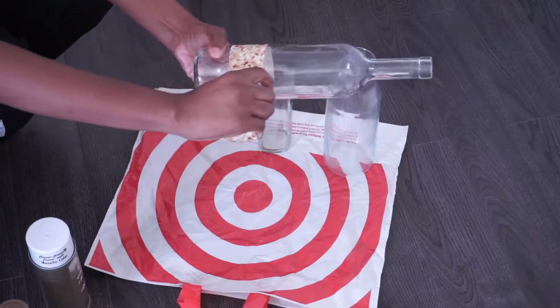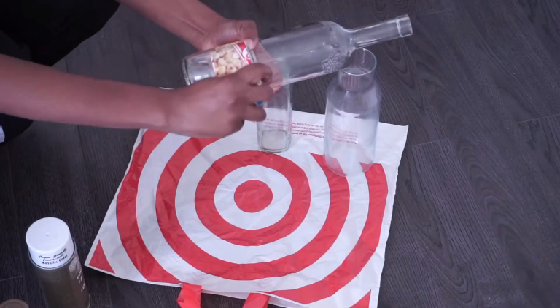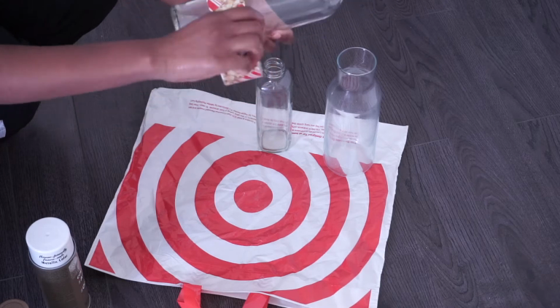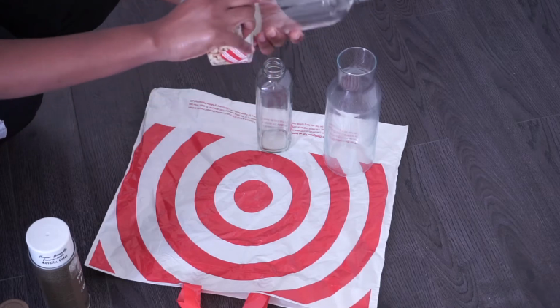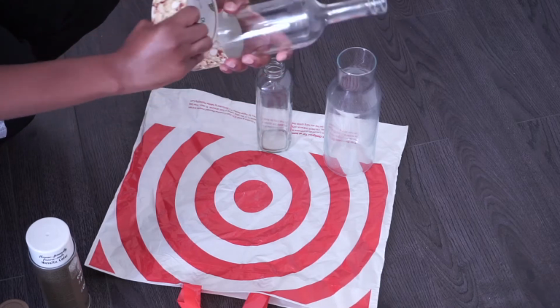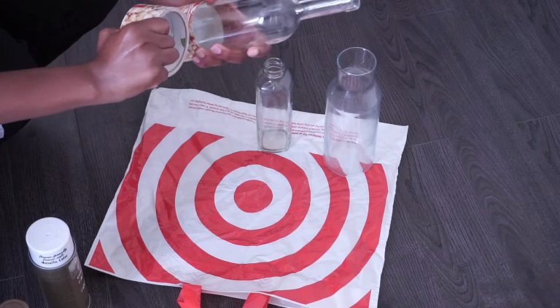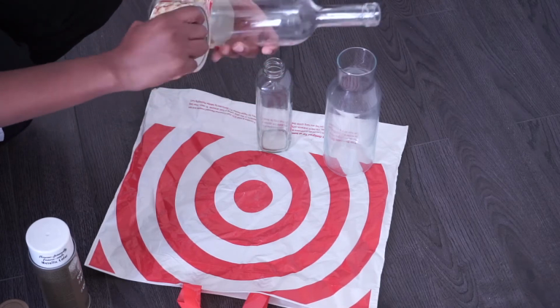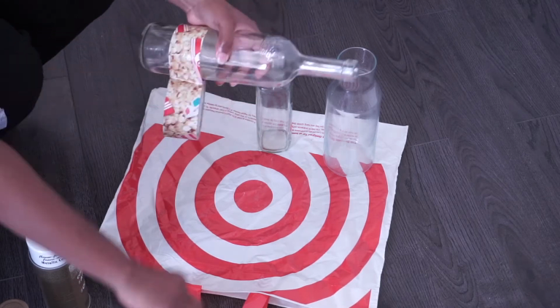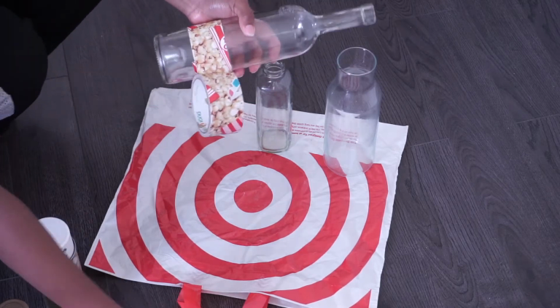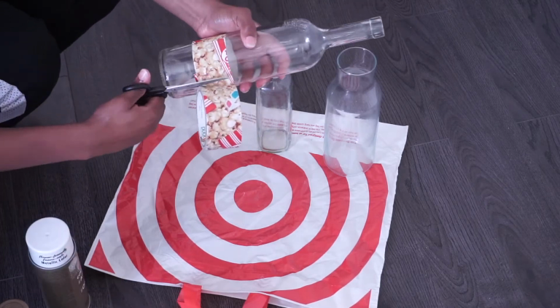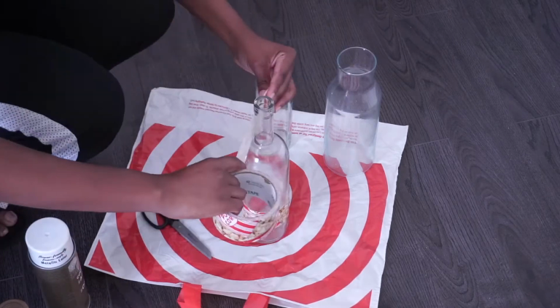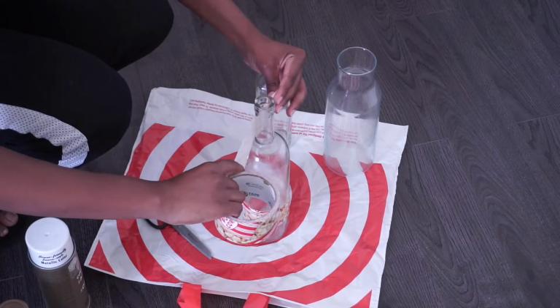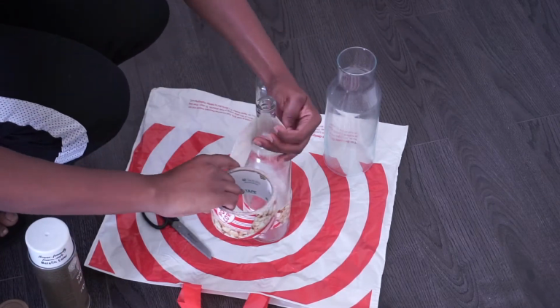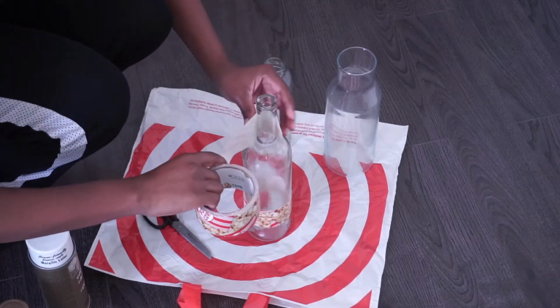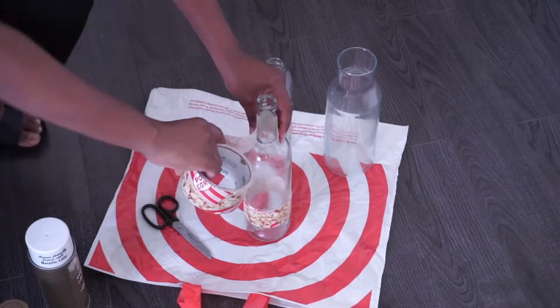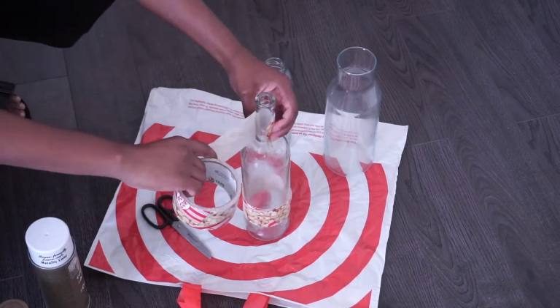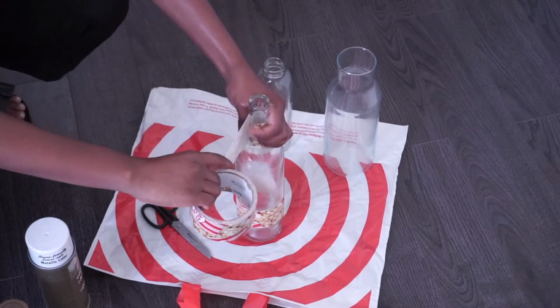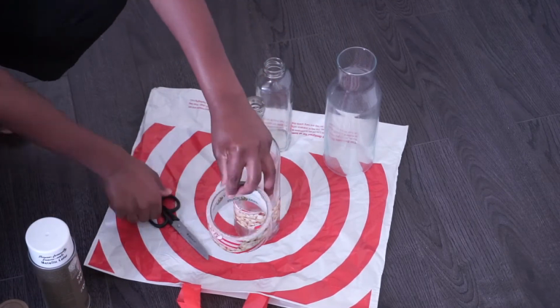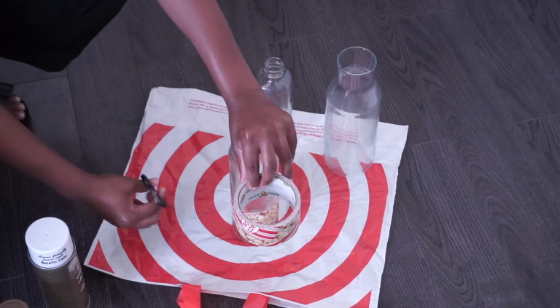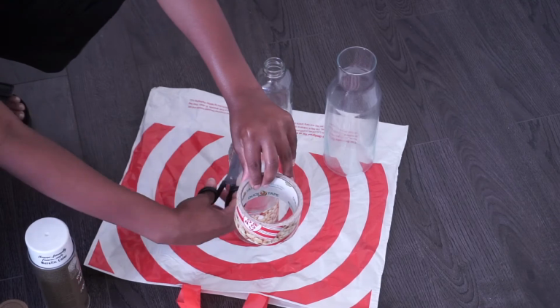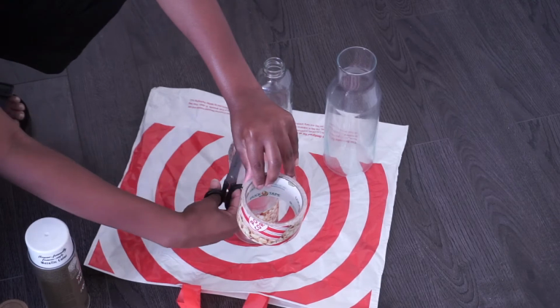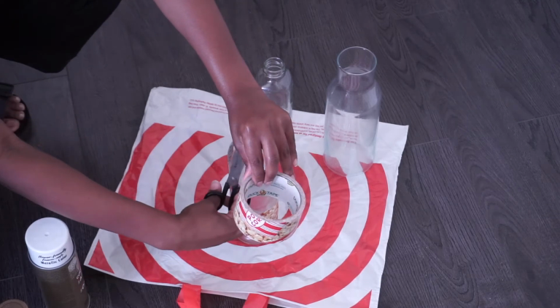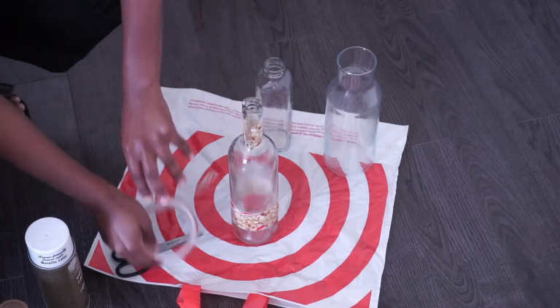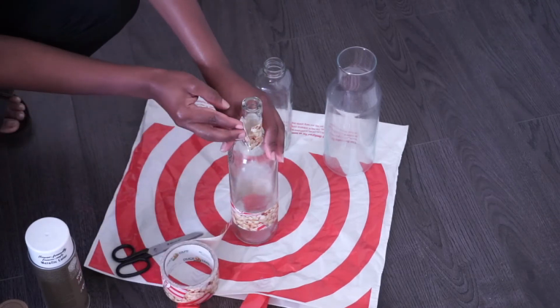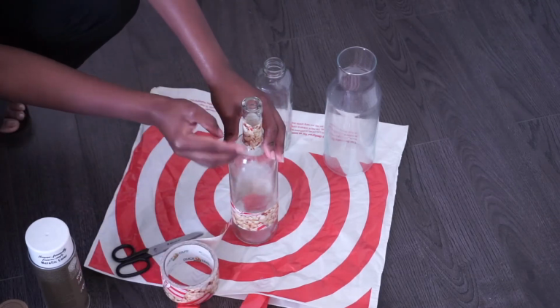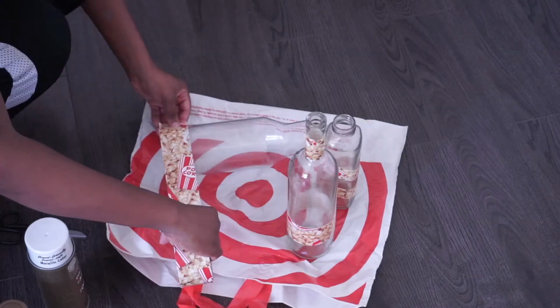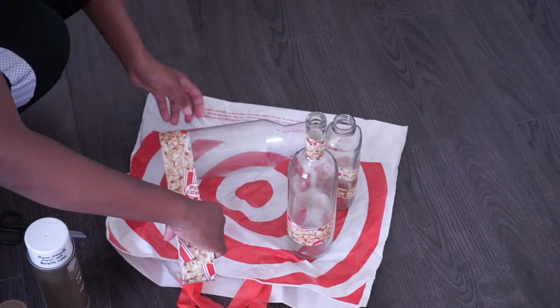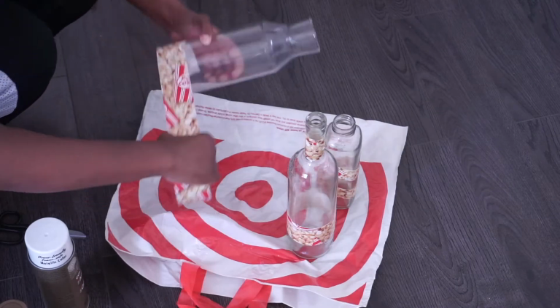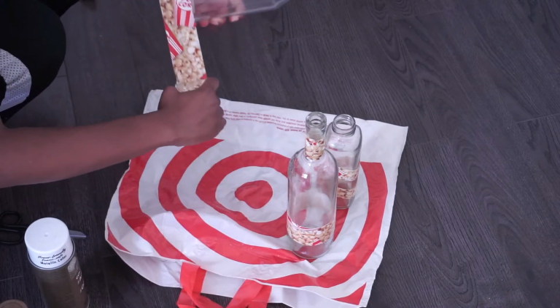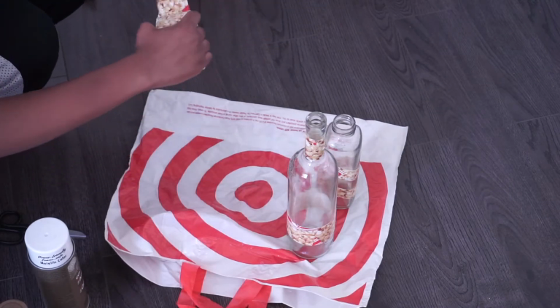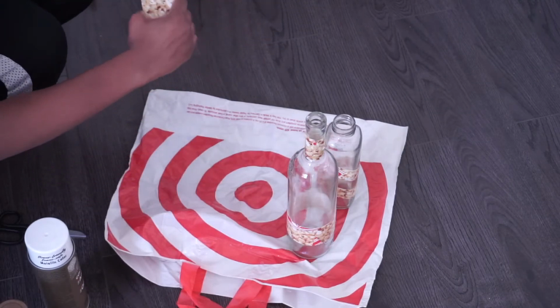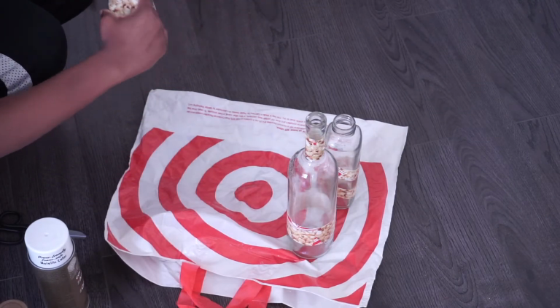I start off by just taping the bottles. There are three bottles here, but I ended up only using two of them because I actually messed up on the smaller bottle unfortunately.